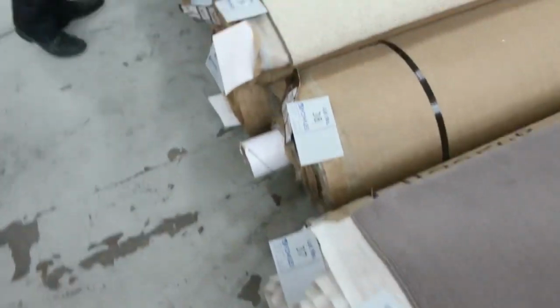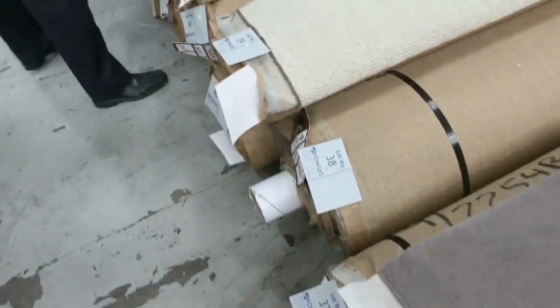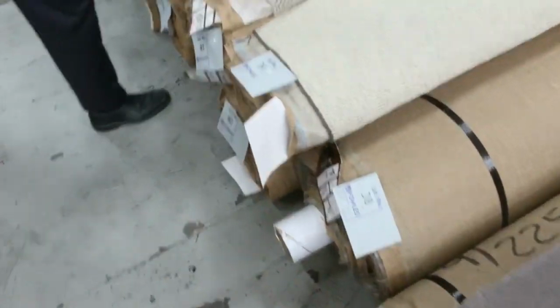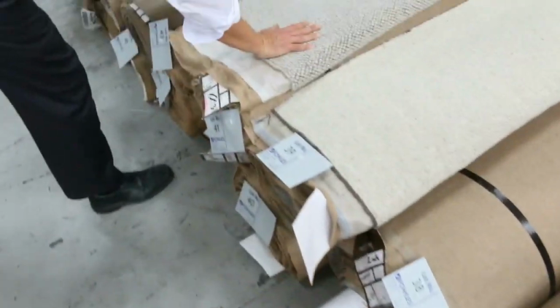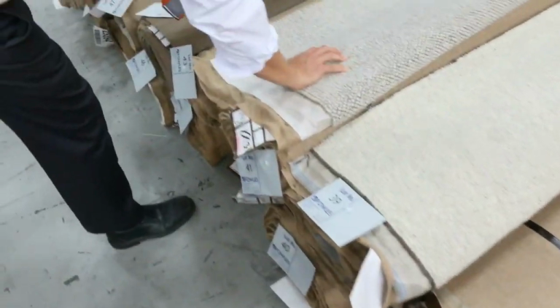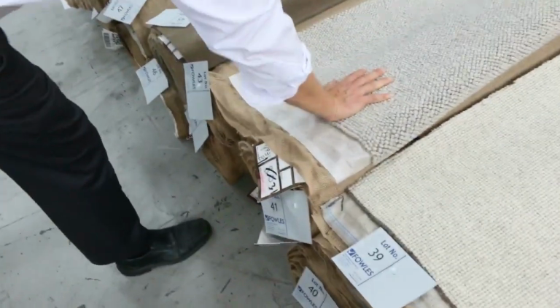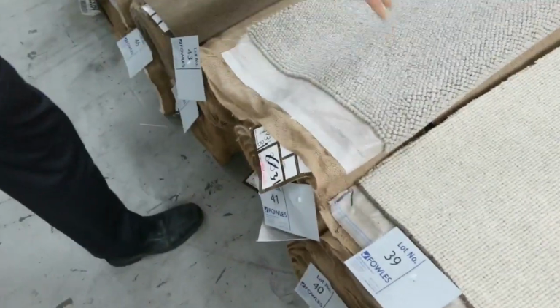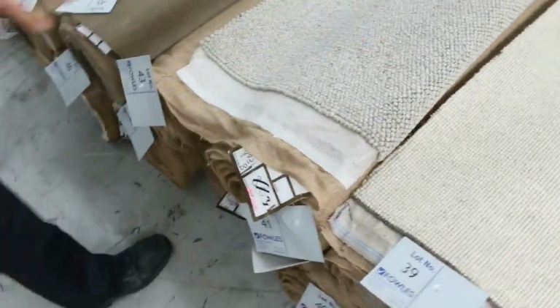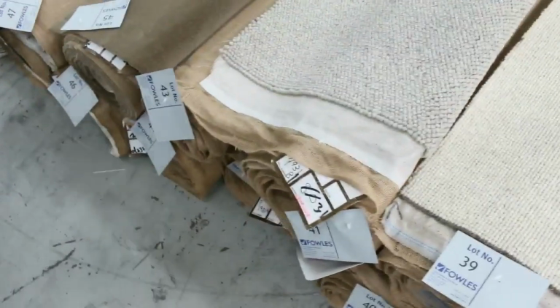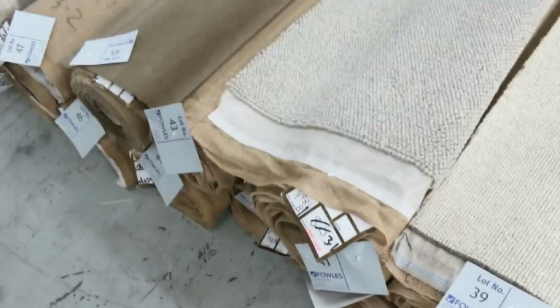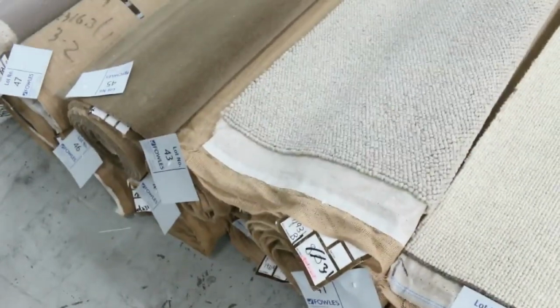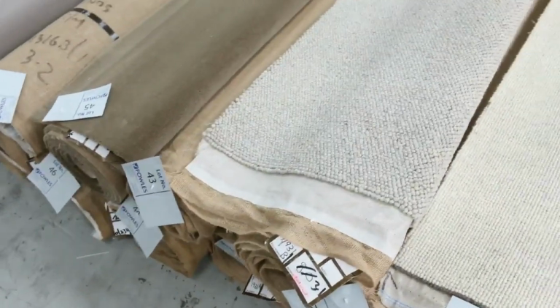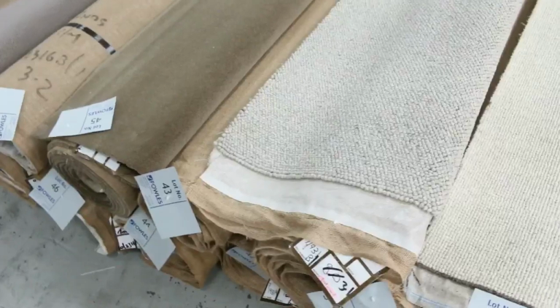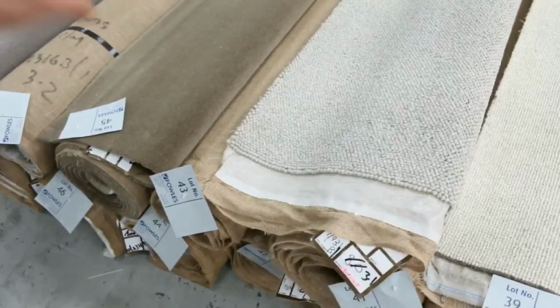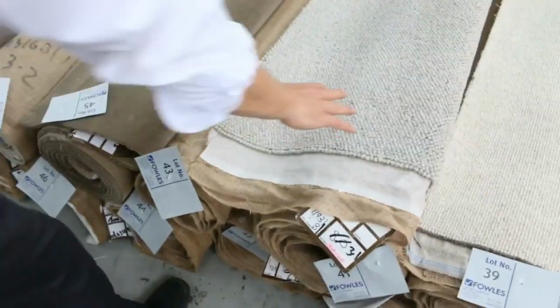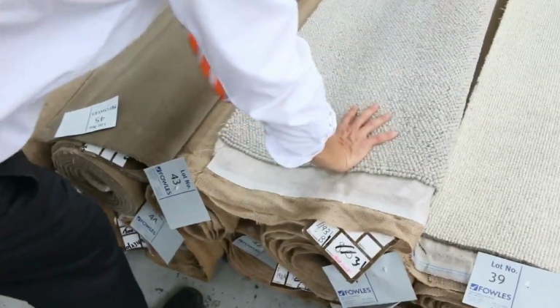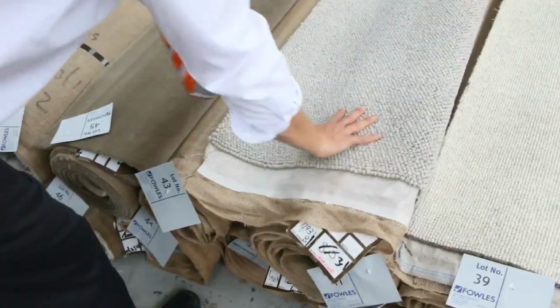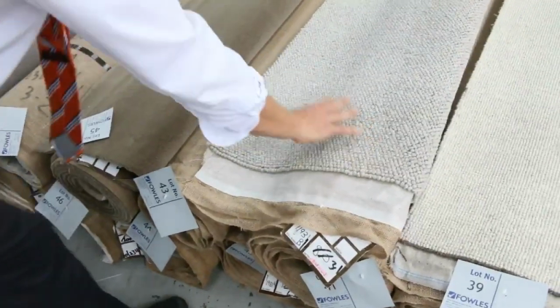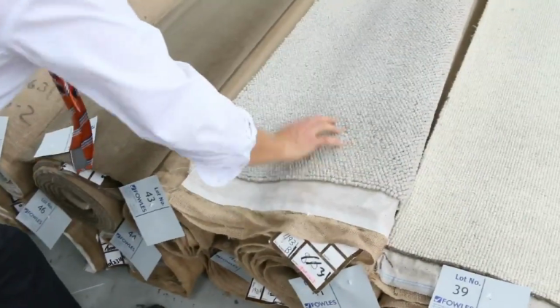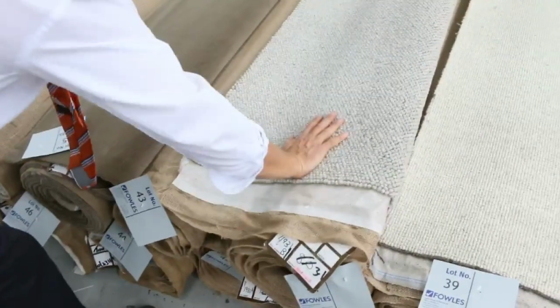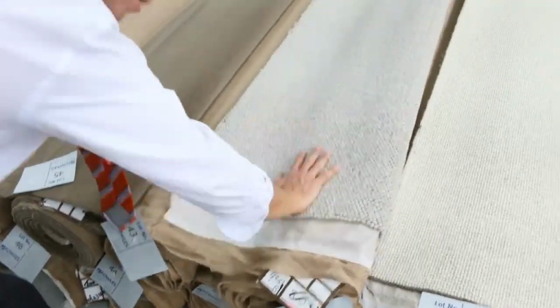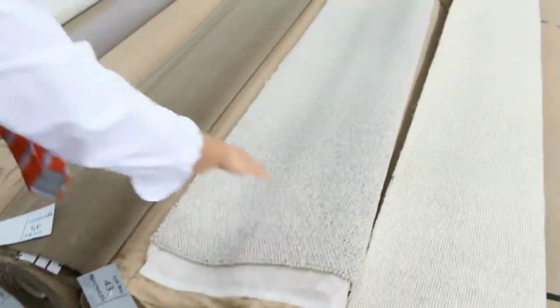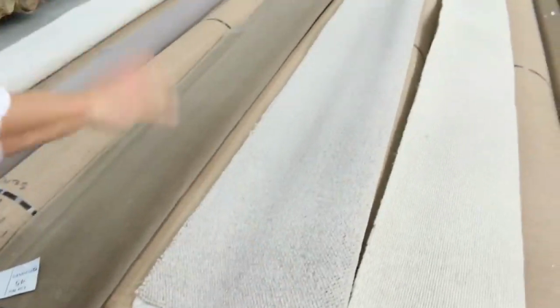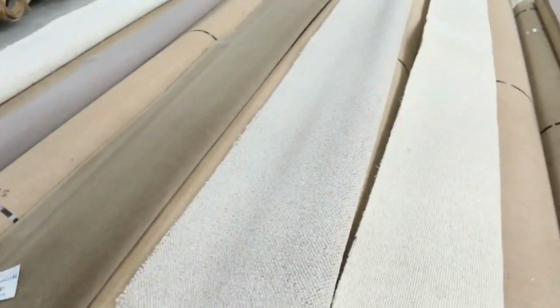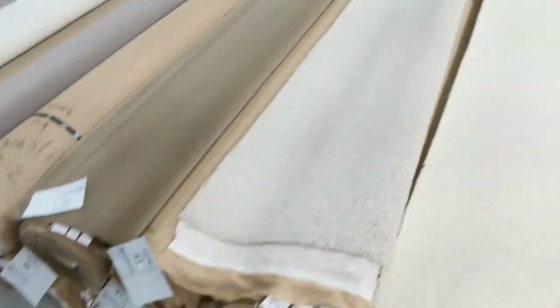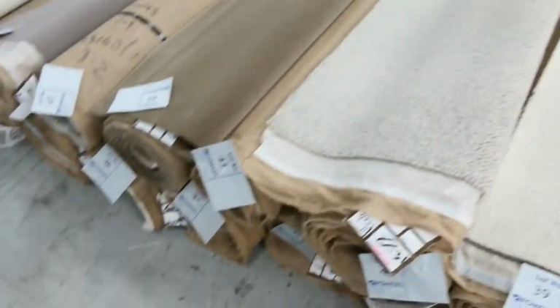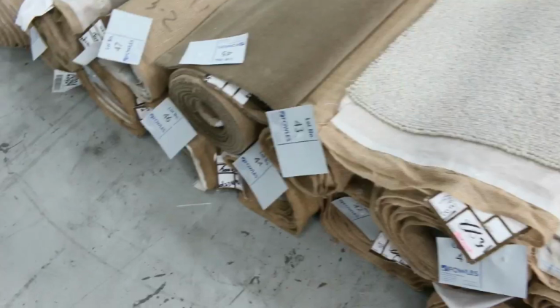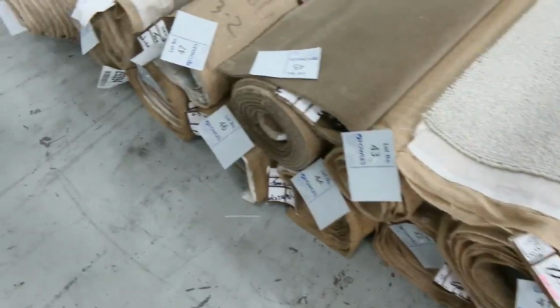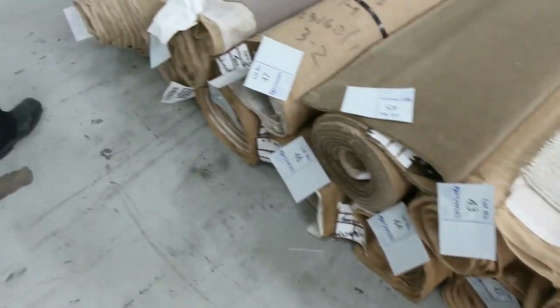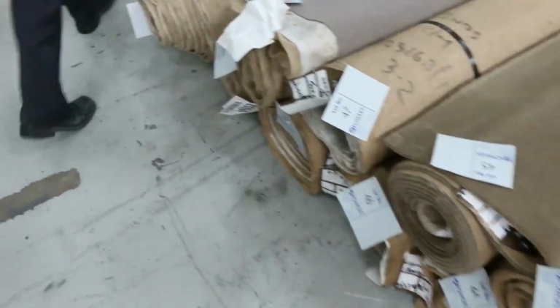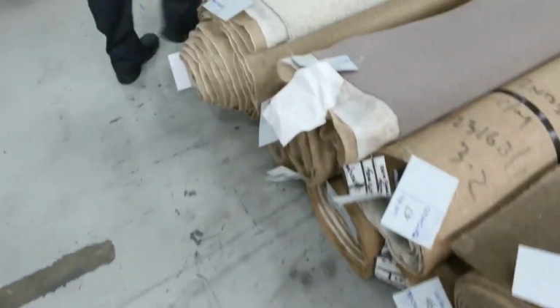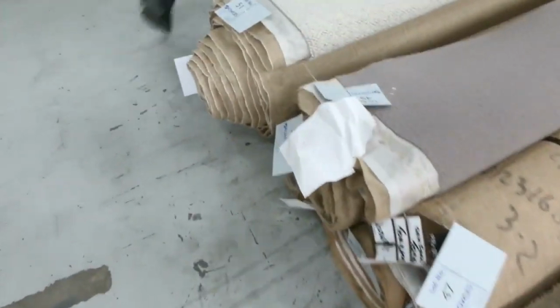Moving through some larger rolls now. There's a nice pure wool in that really current light grey colour there. That'd probably be $350 a metre in the shops. We'll get that going for $25 a metre bidding as well.